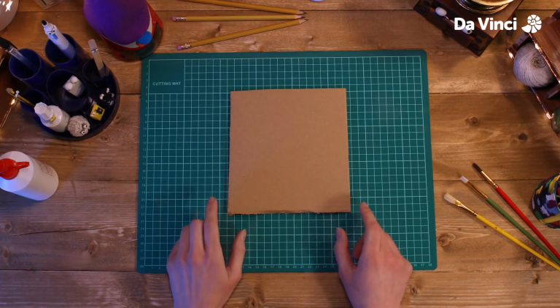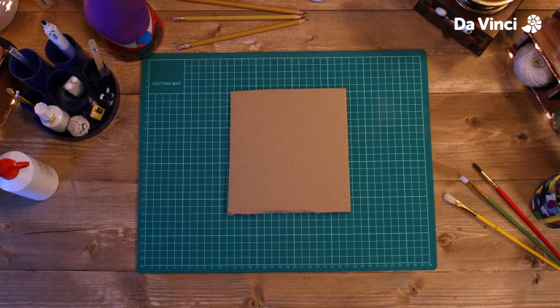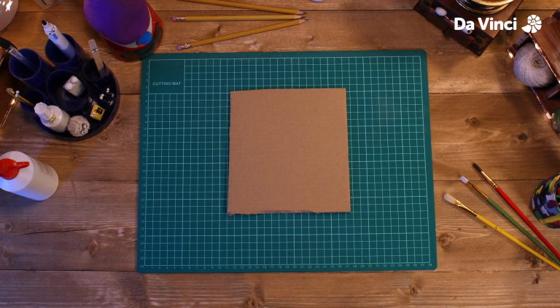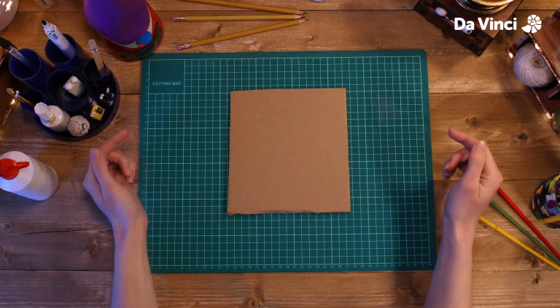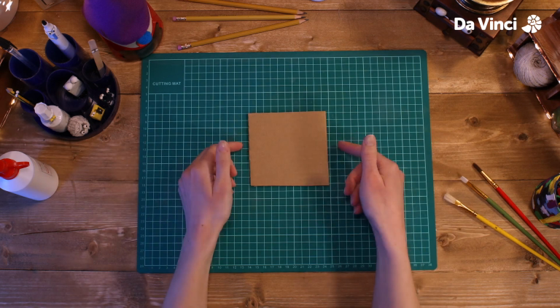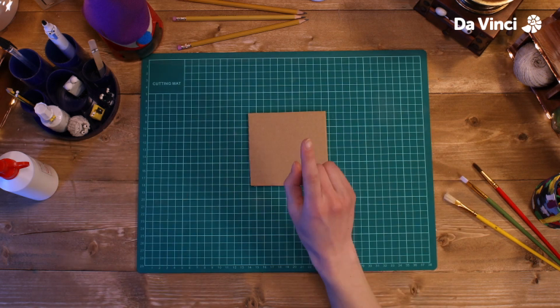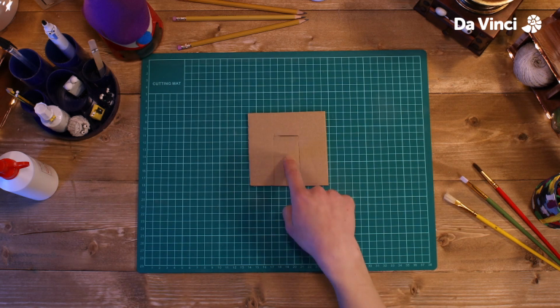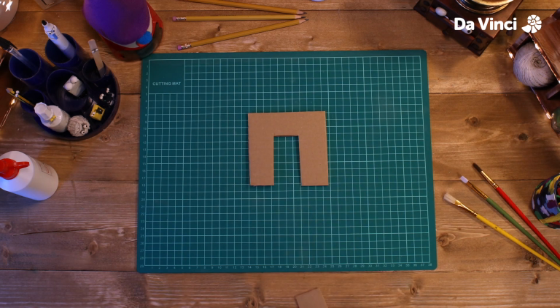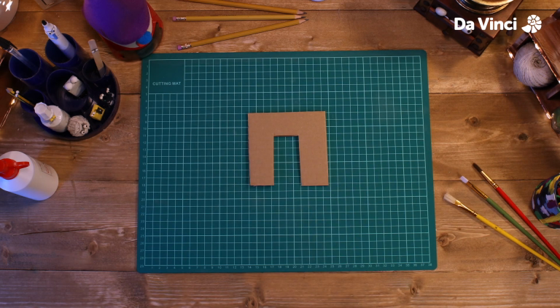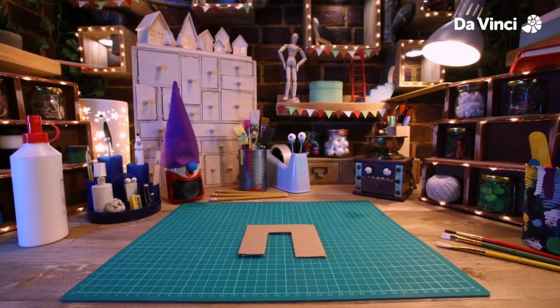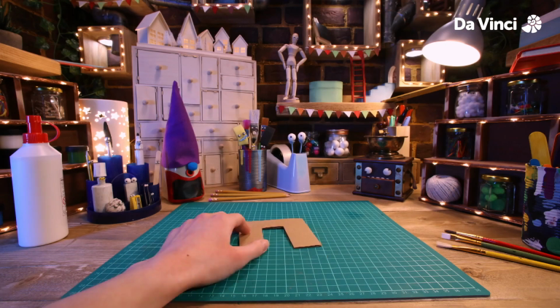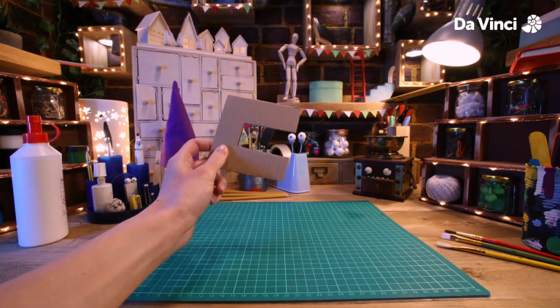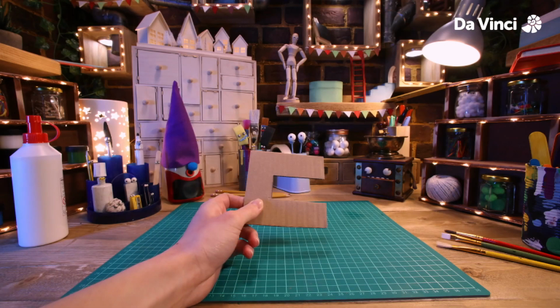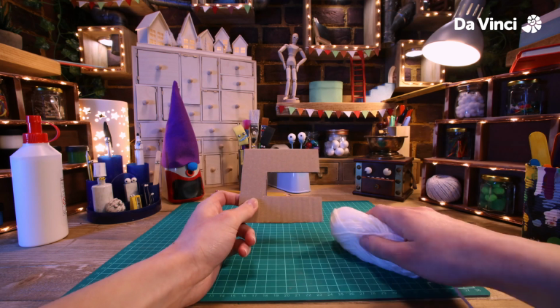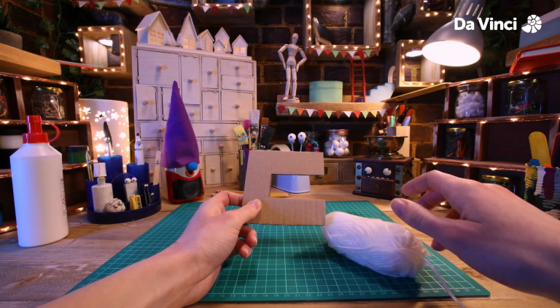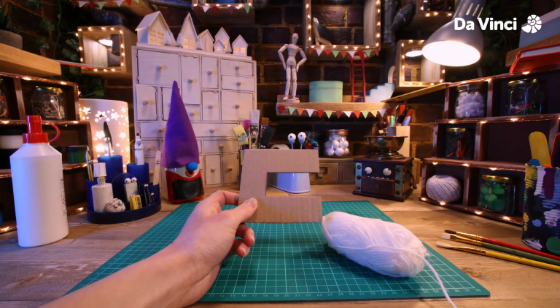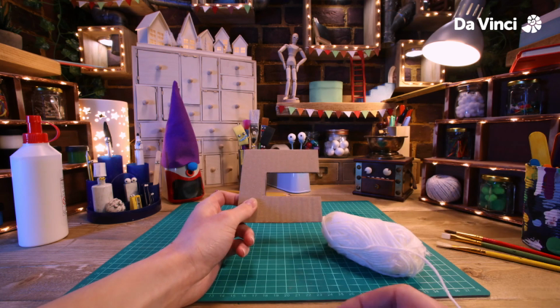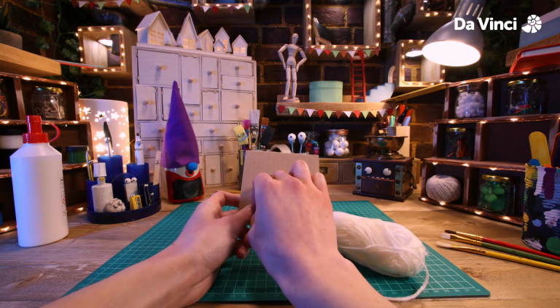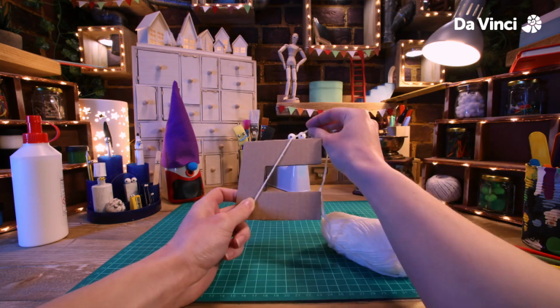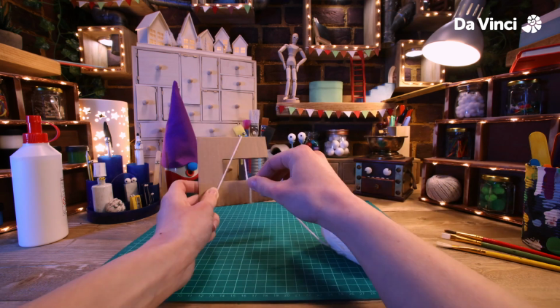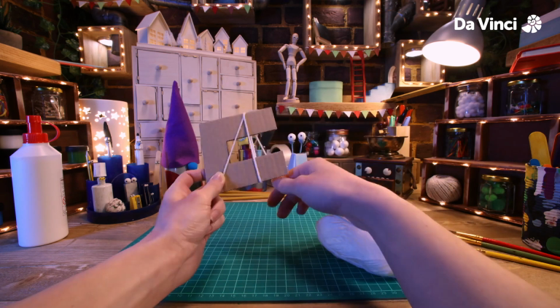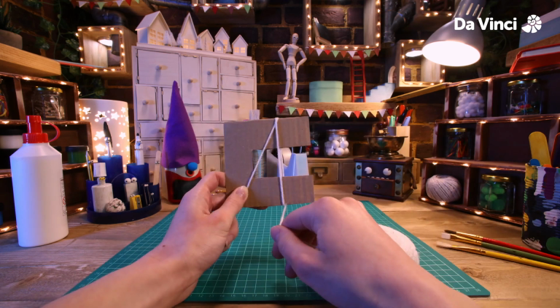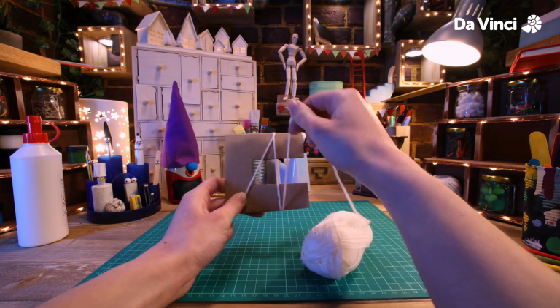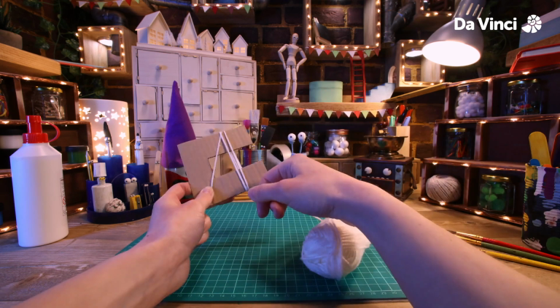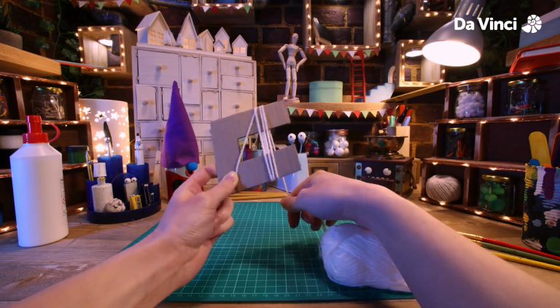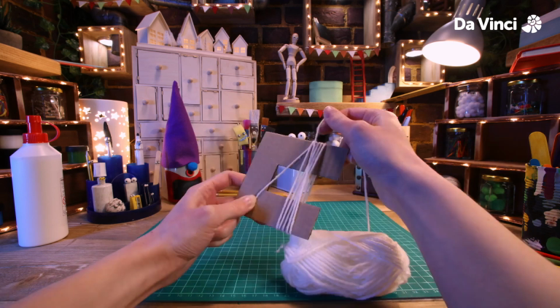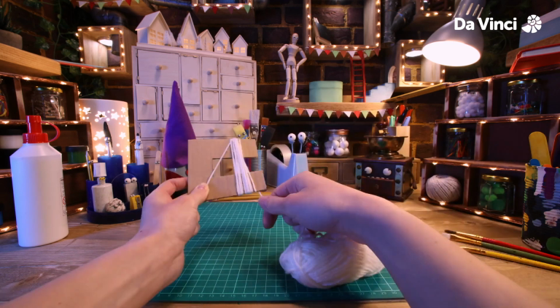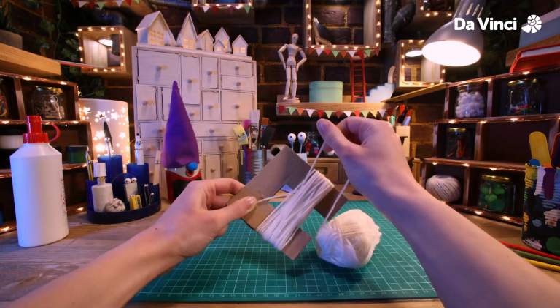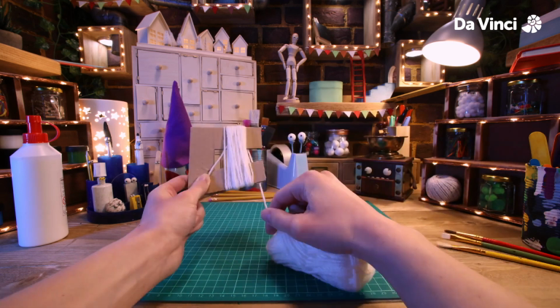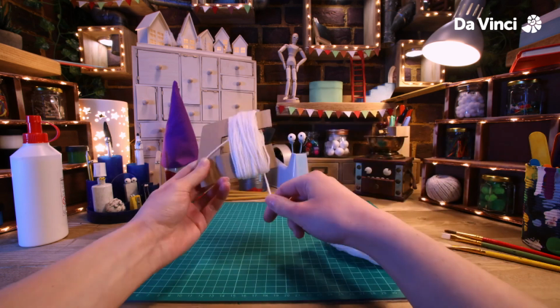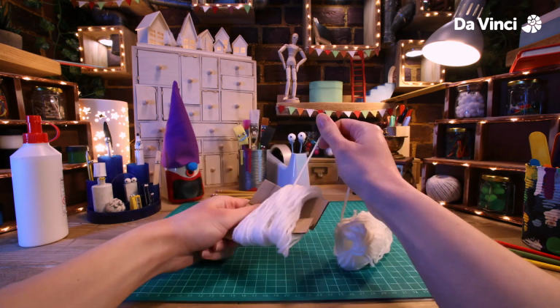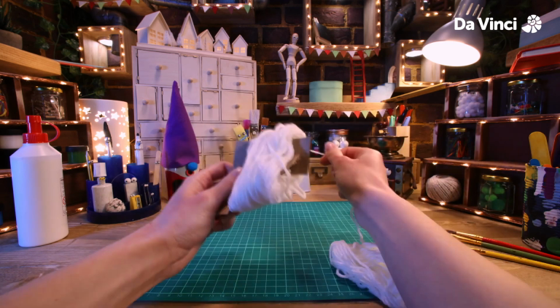Next, take your card and cut it into a shape like this. This is going to be a tool to help make our pom-pom. Wrap the wool around and round like this, cutting it off once you're done.